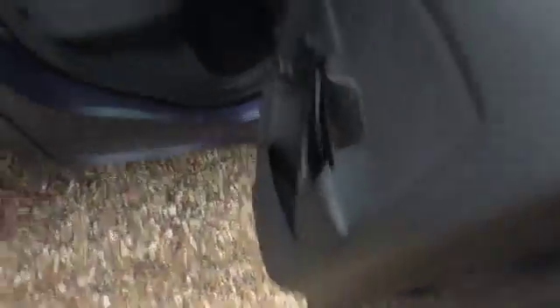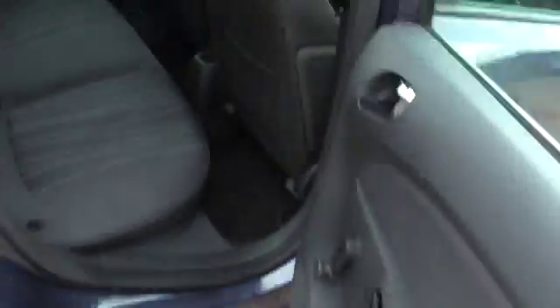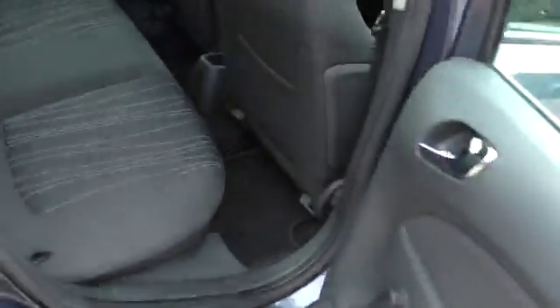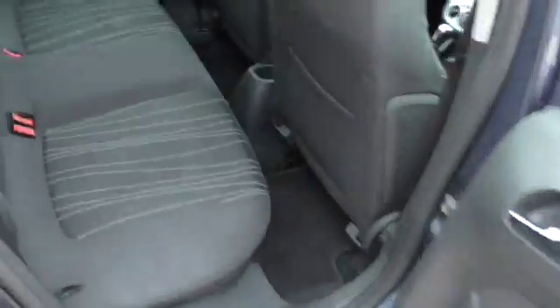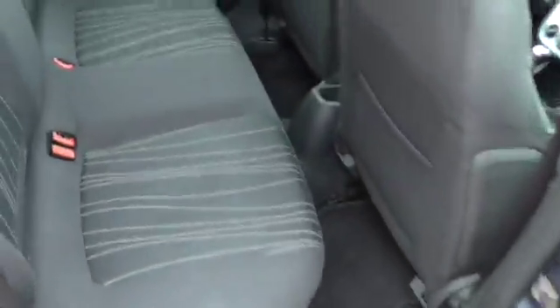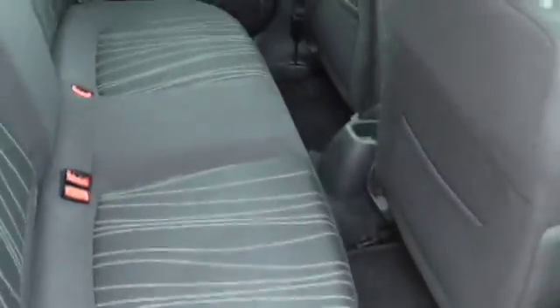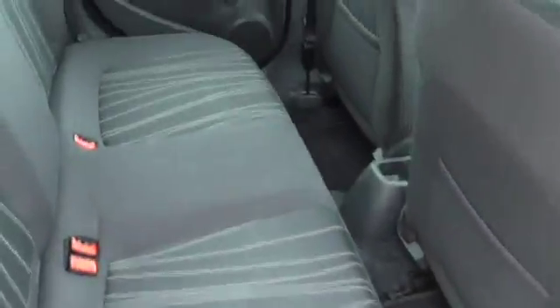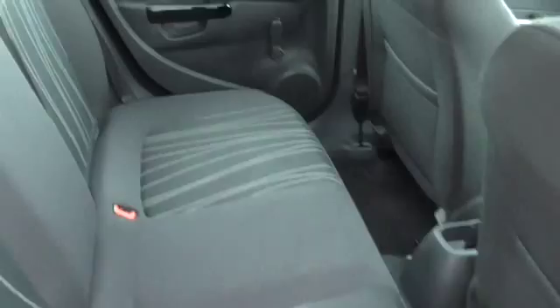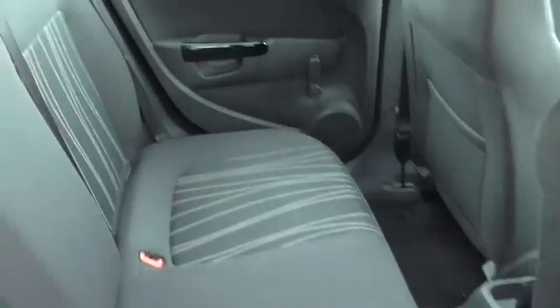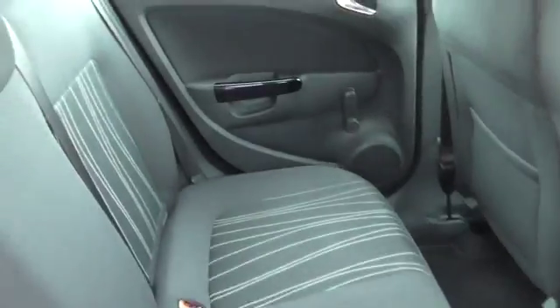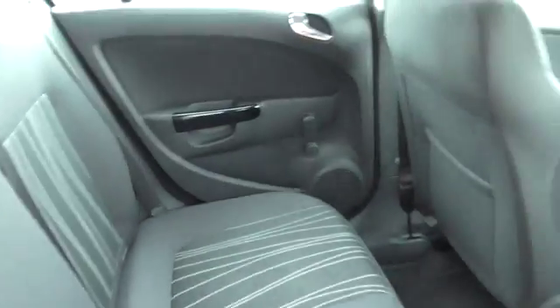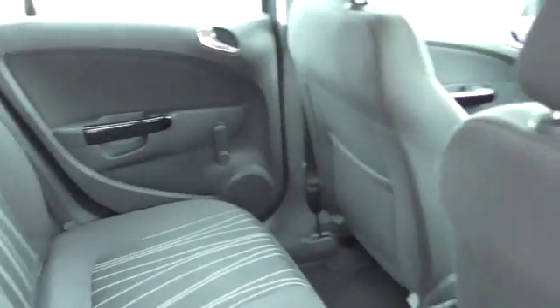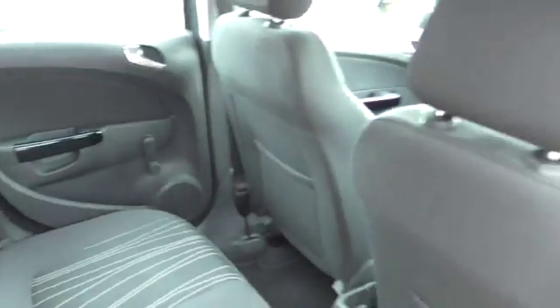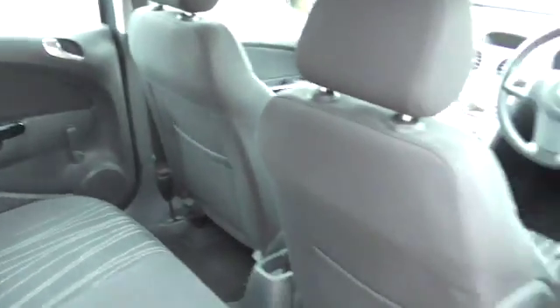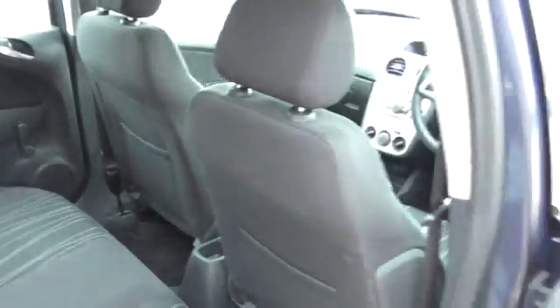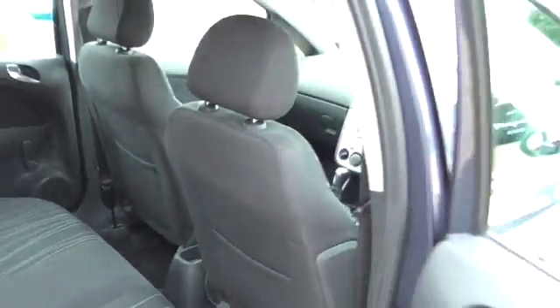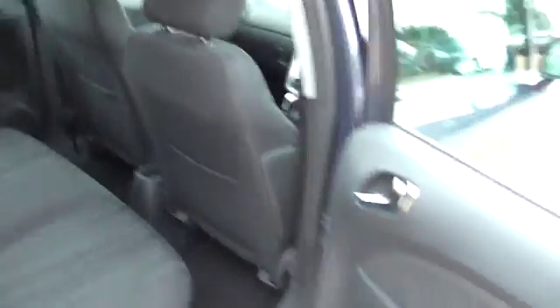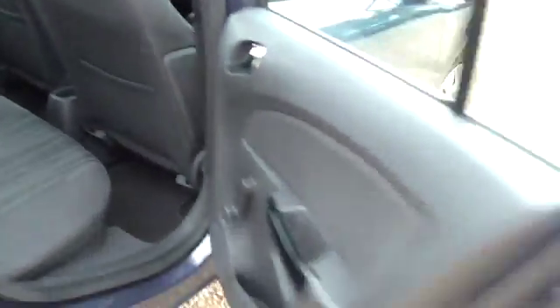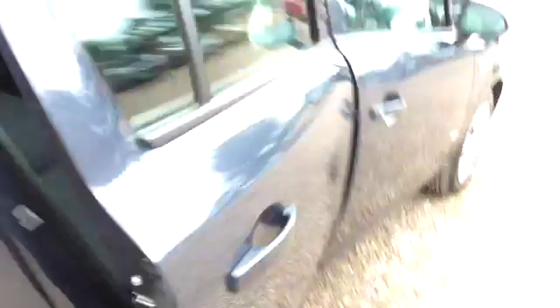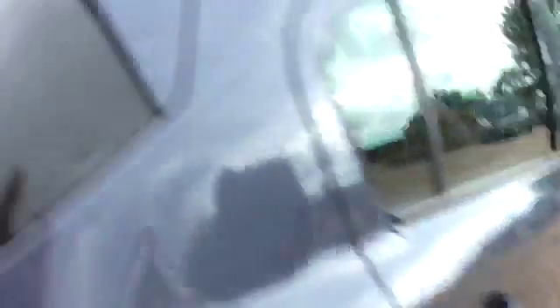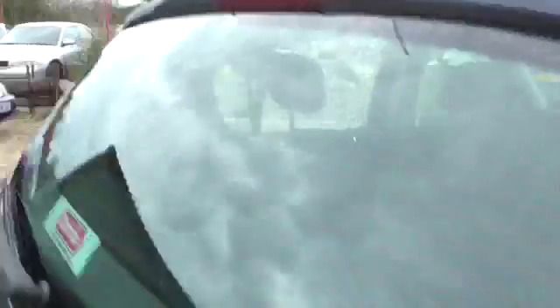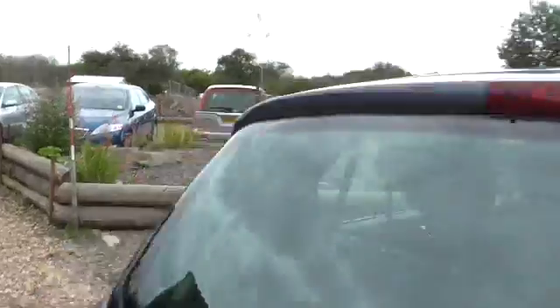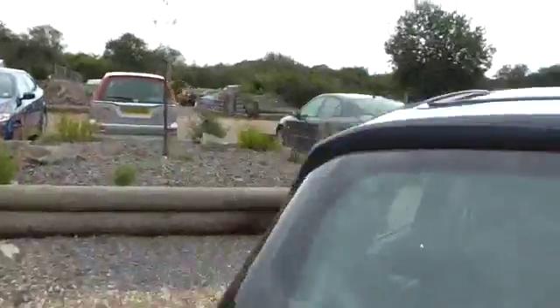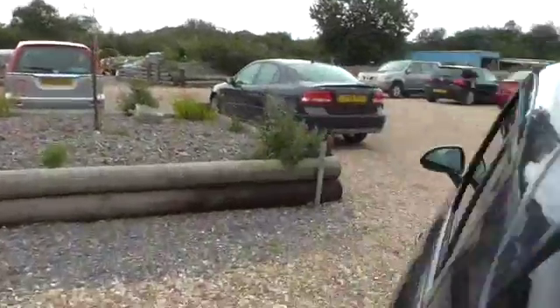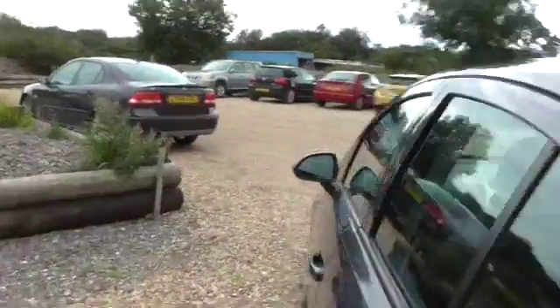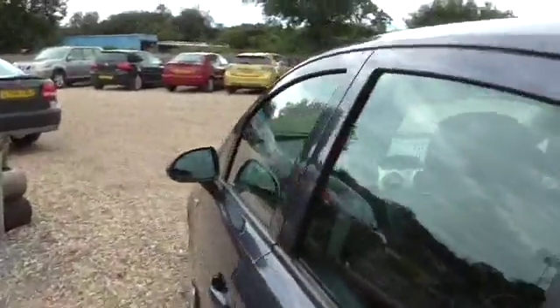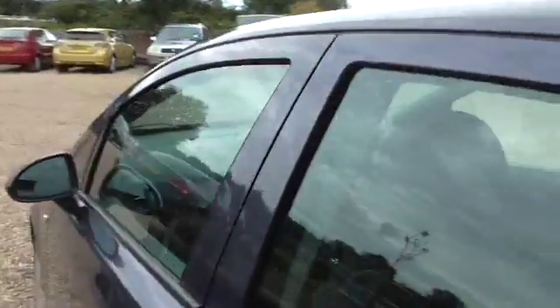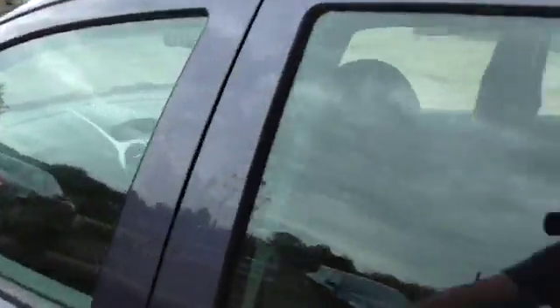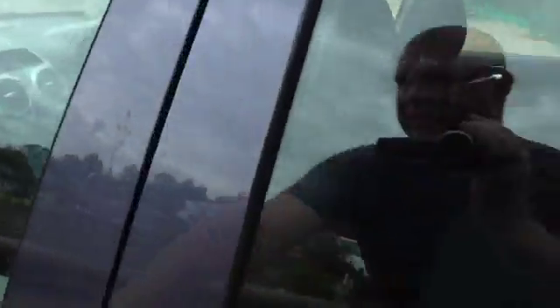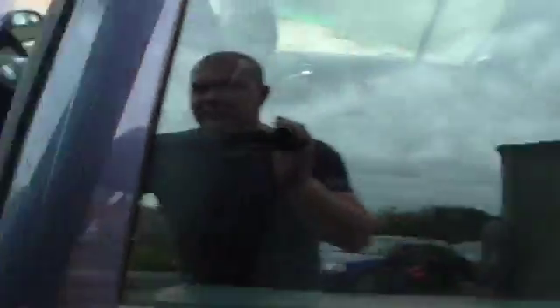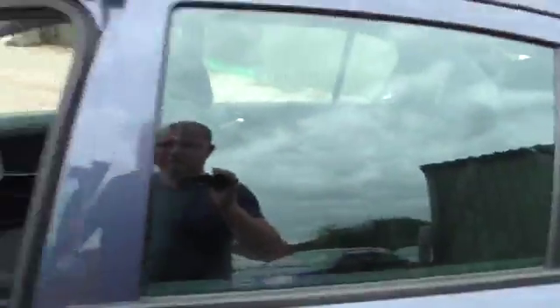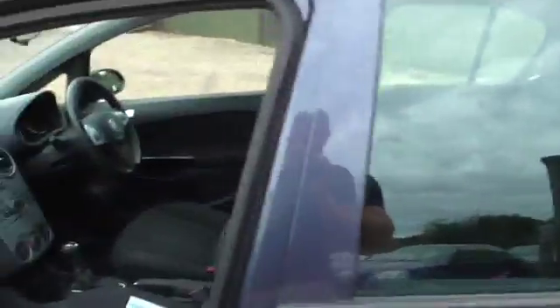It's not been smoked in, it hasn't had any pets, no horrible smells. The air conditioning is cold — it will go through the workshop.